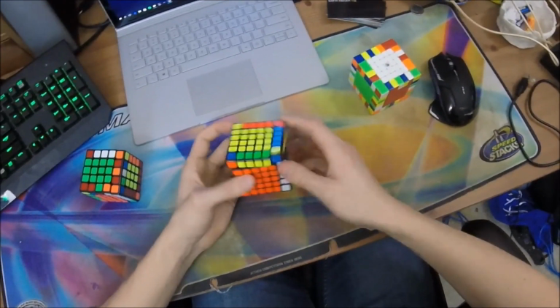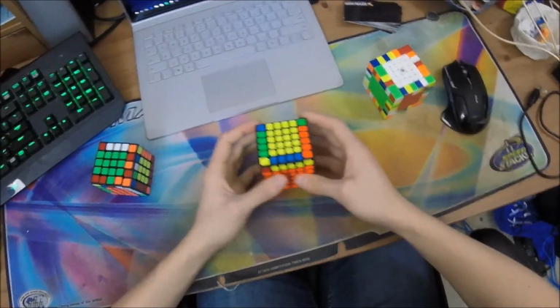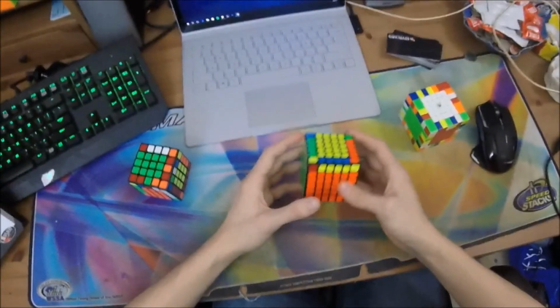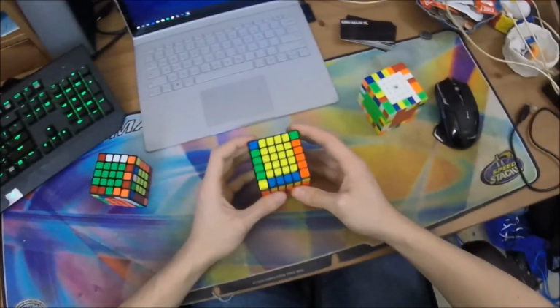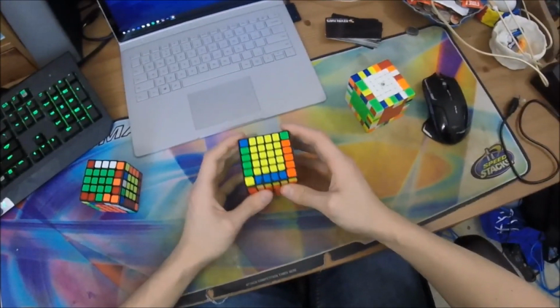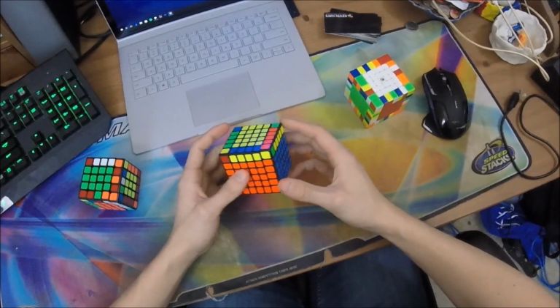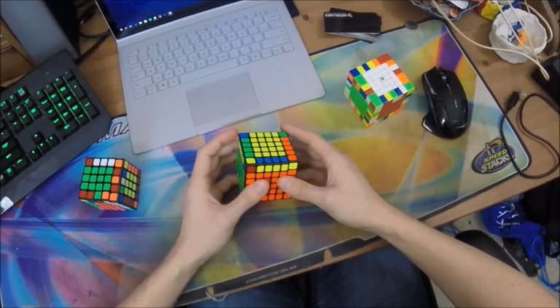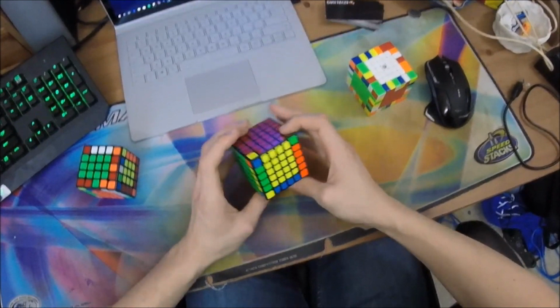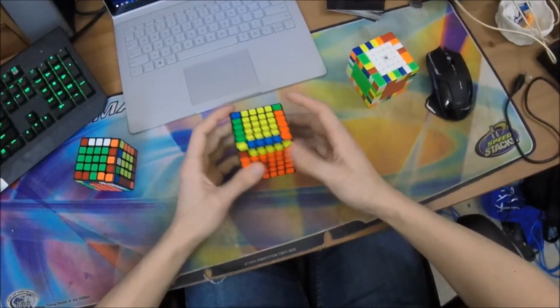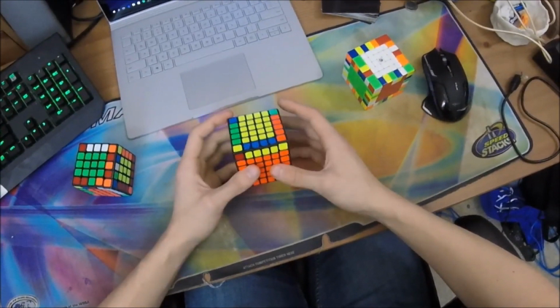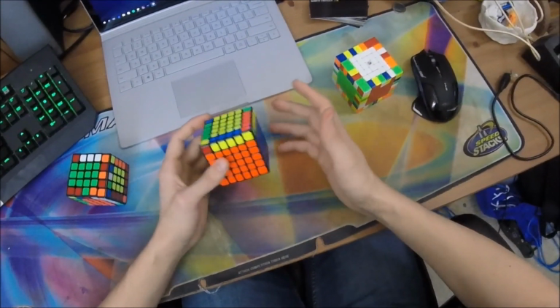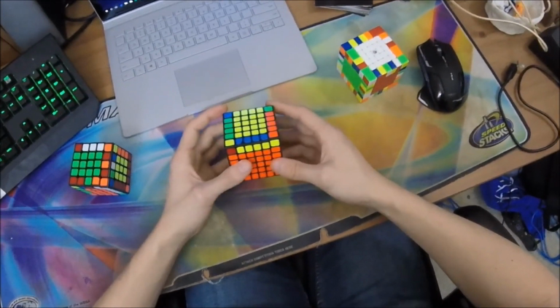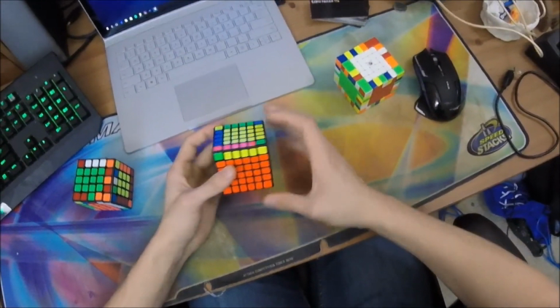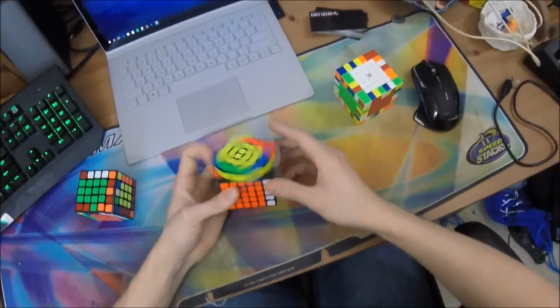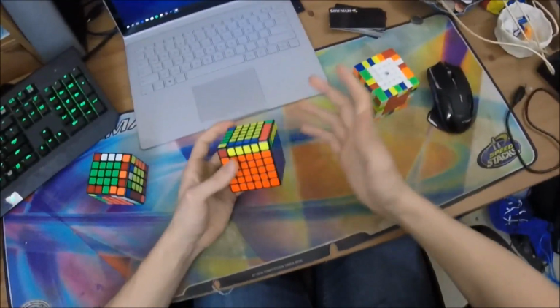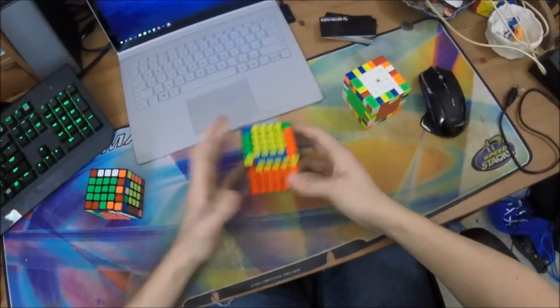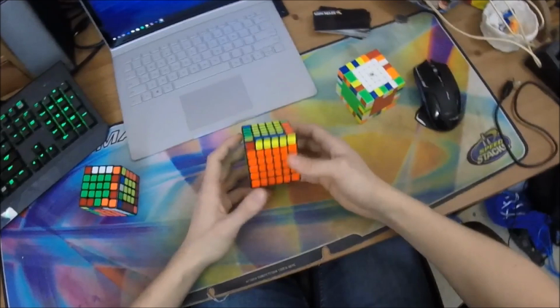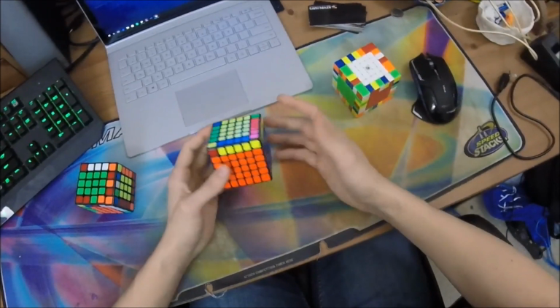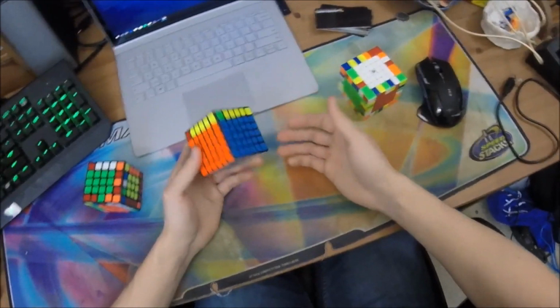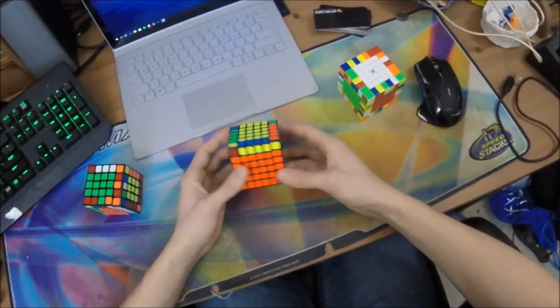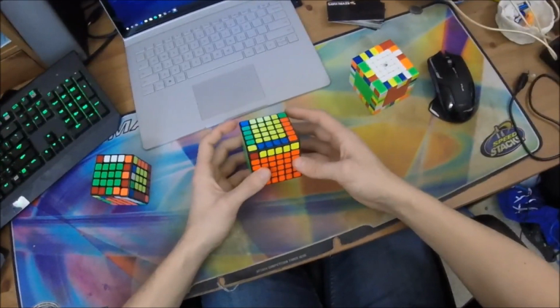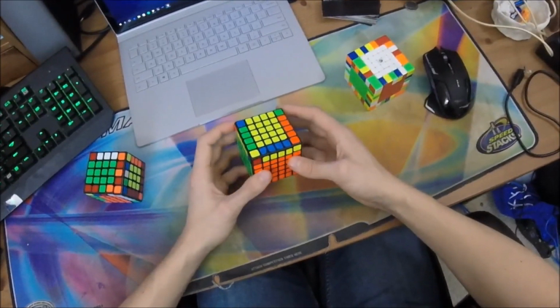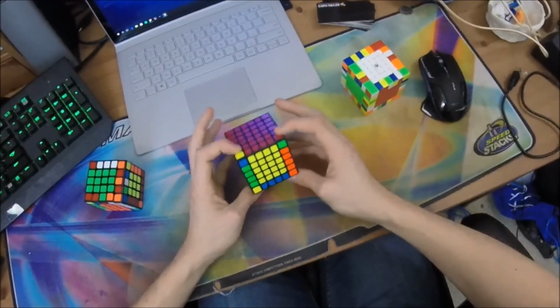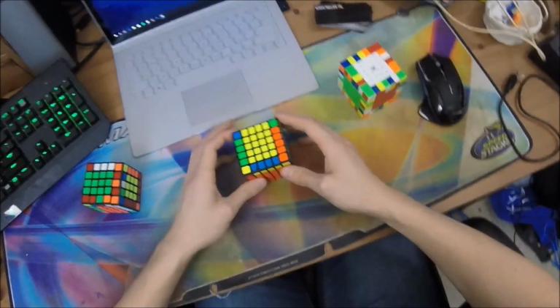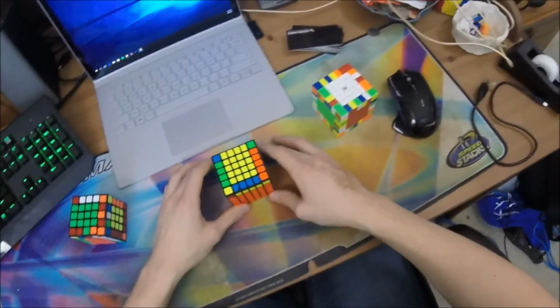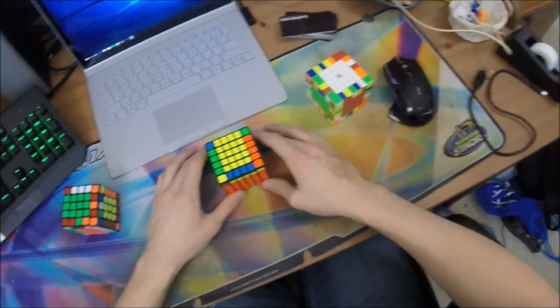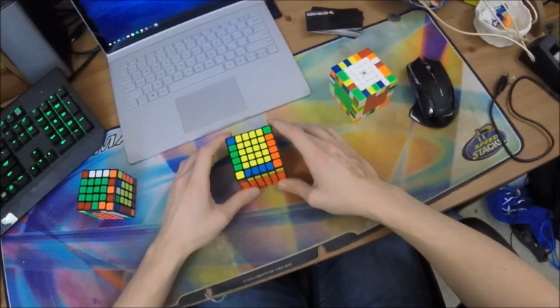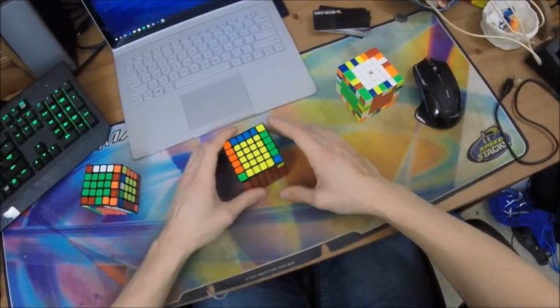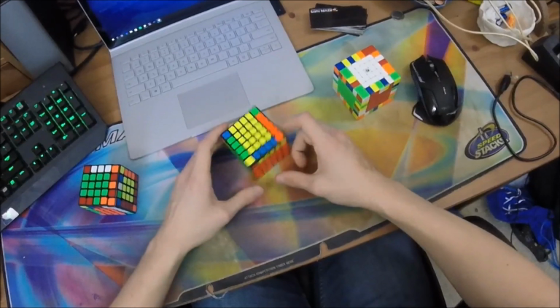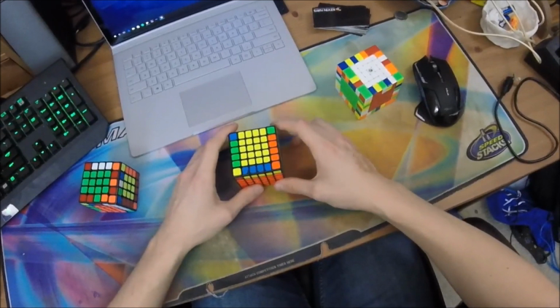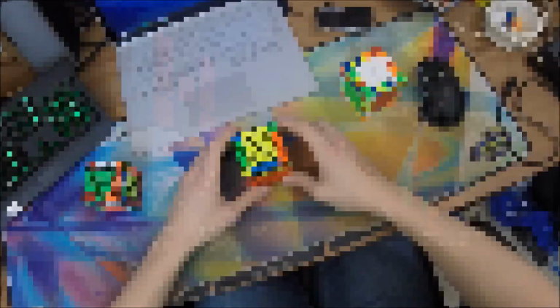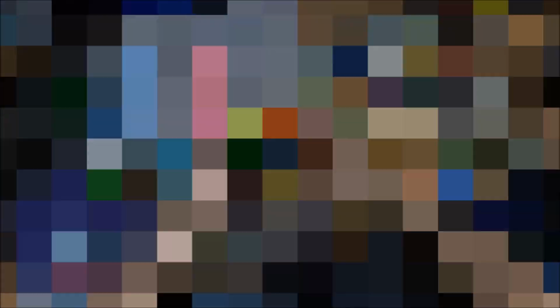So that's a general overview of how to practice edges and what you should be shooting for. You should be shooting for completely fluid edges at maximum speed, though obviously that's going to be pretty difficult. Stay tuned for some walkthrough solves next week.